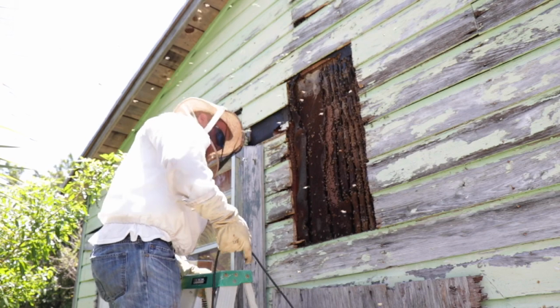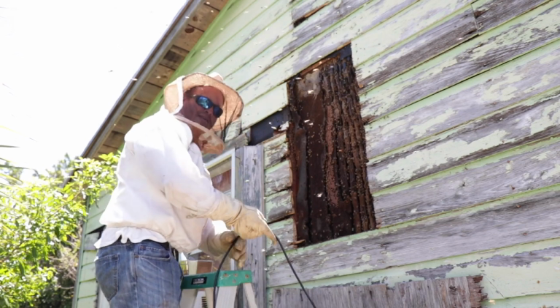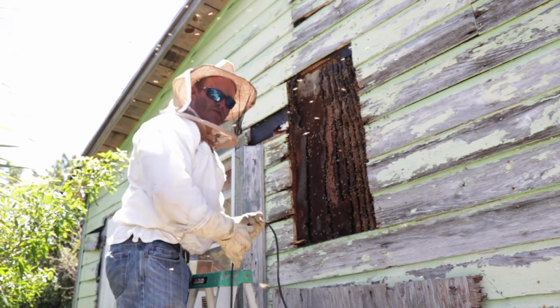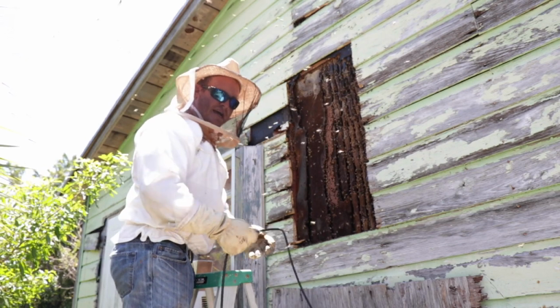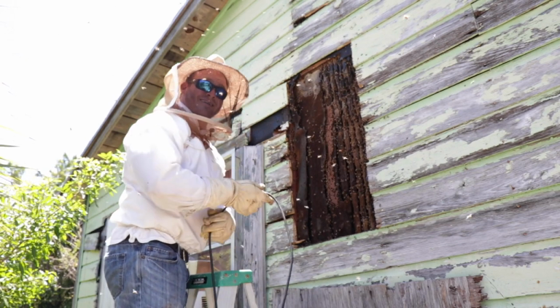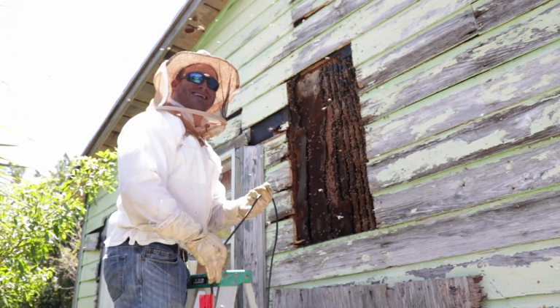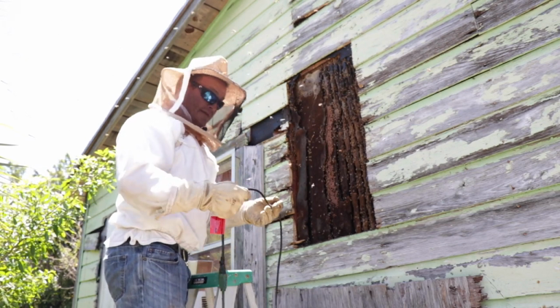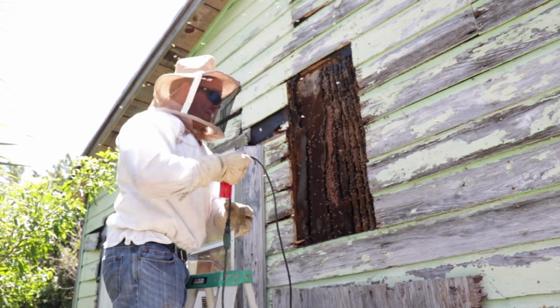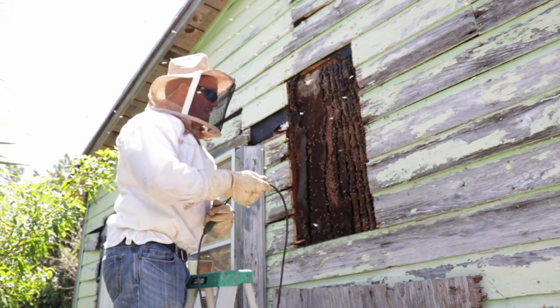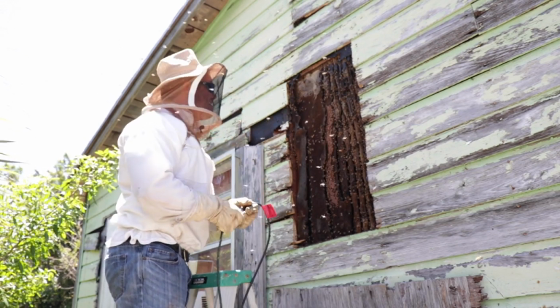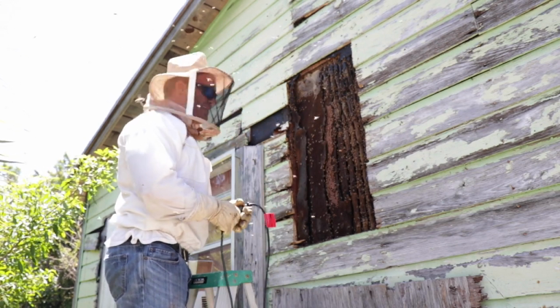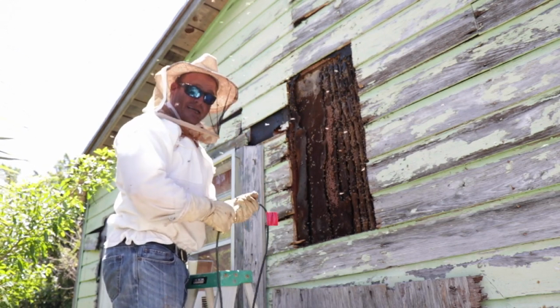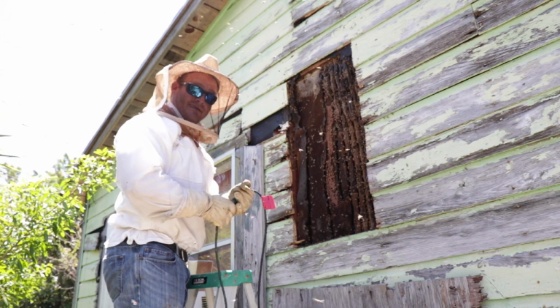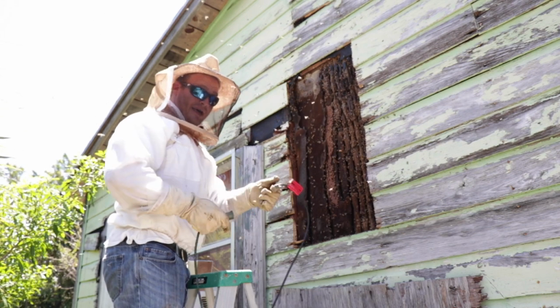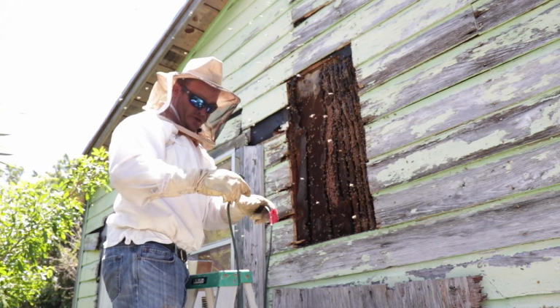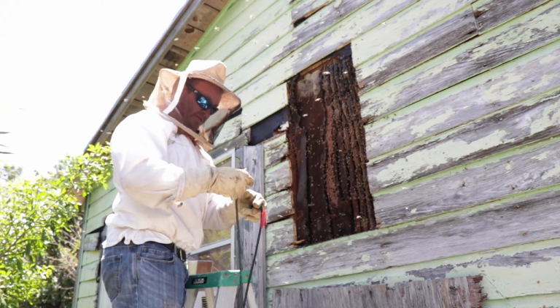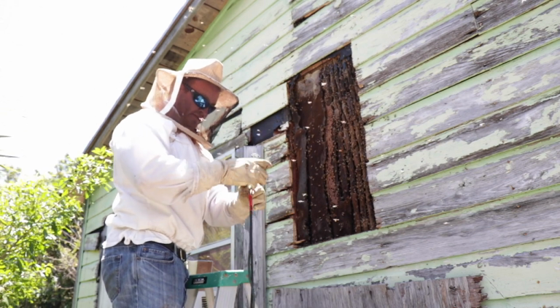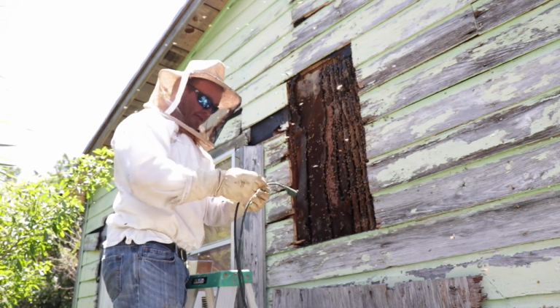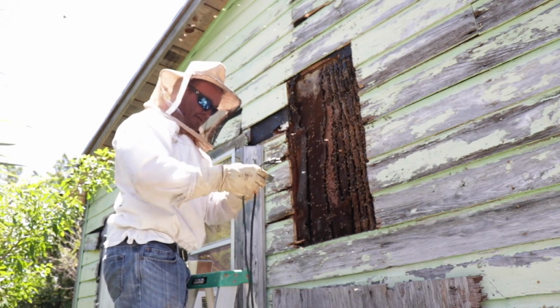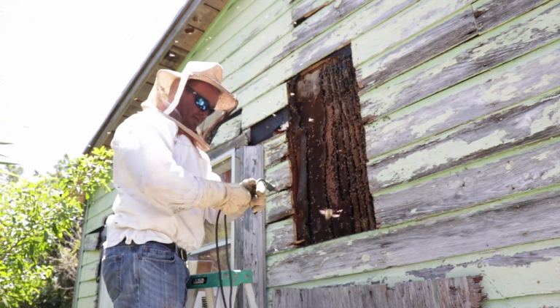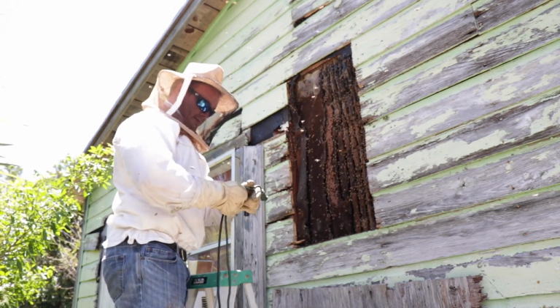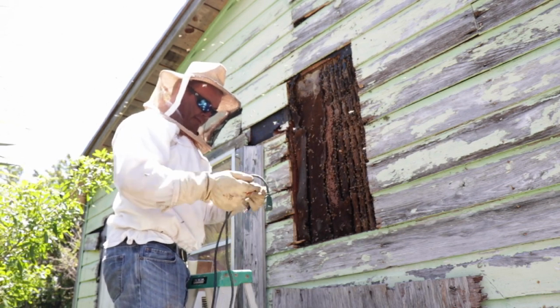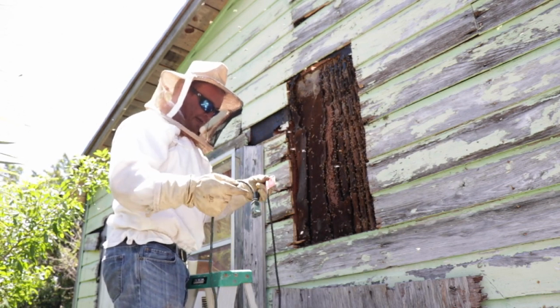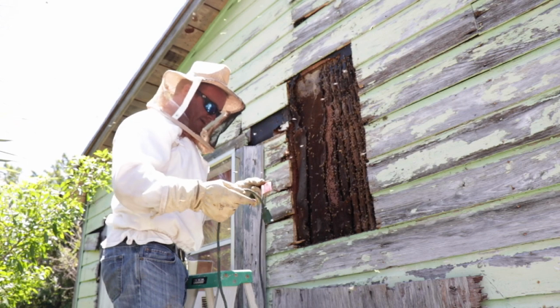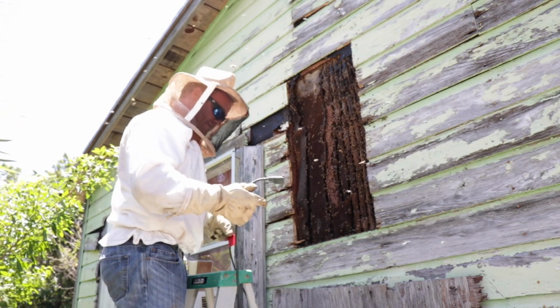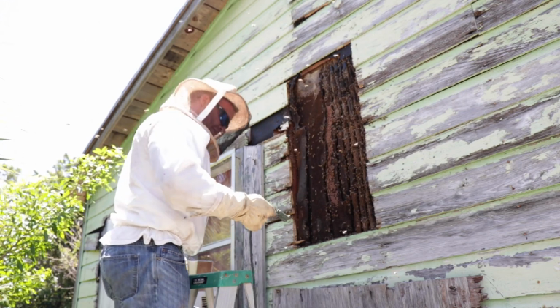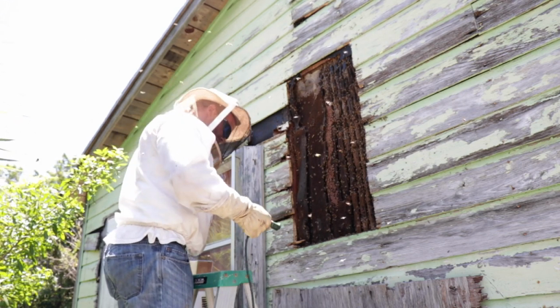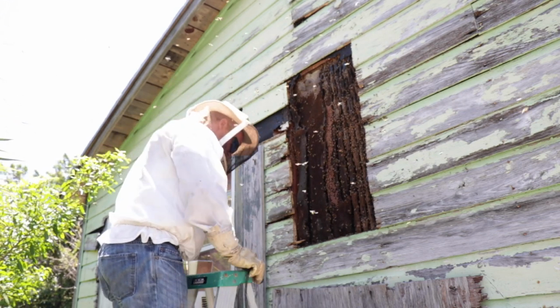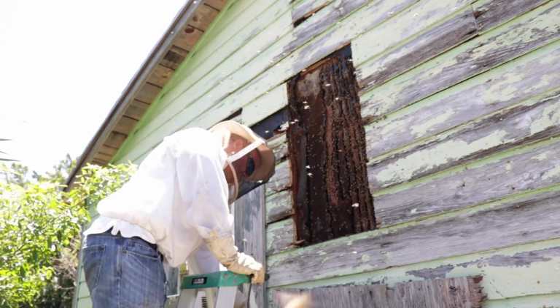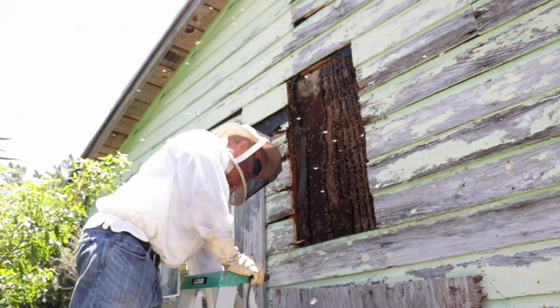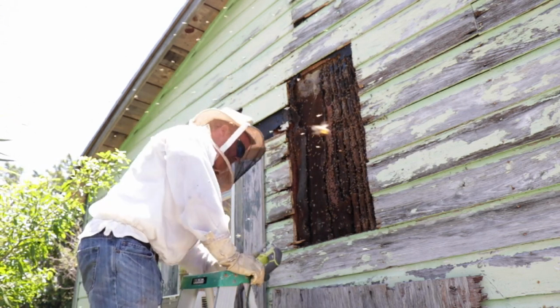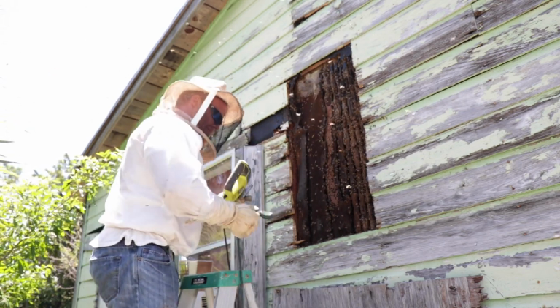I'll try to expose more of this hive here. It's big. A lot of honey, a lot of brood. Very healthy. I got stung a couple times already — they're not very happy with me. Understandably.